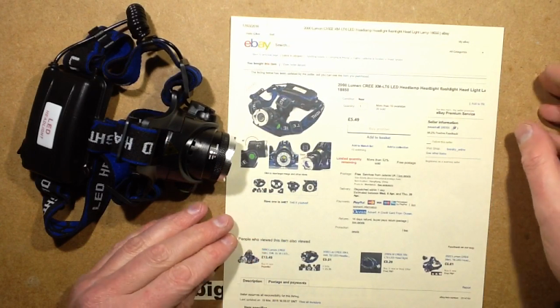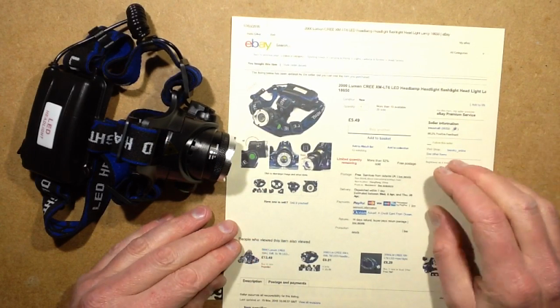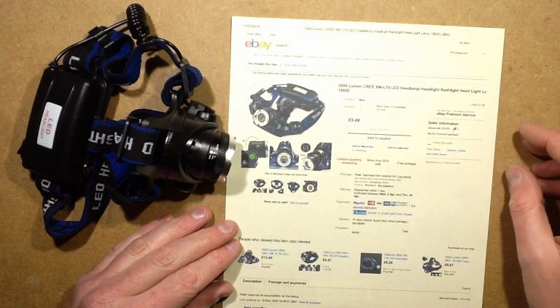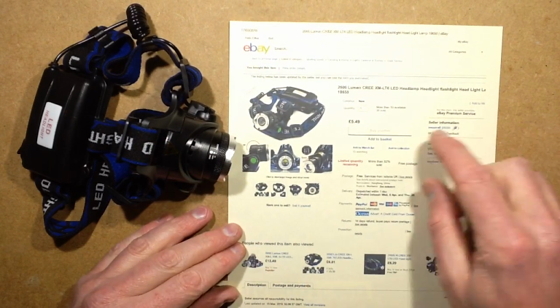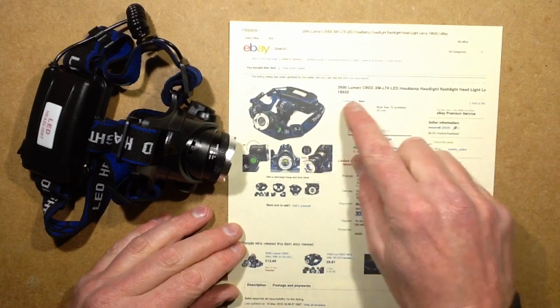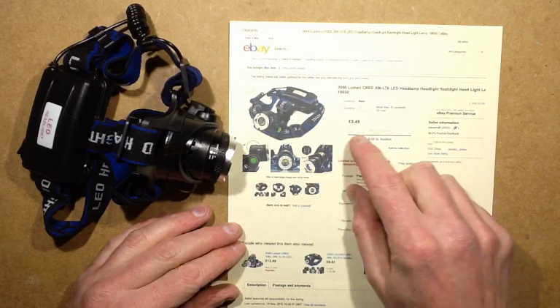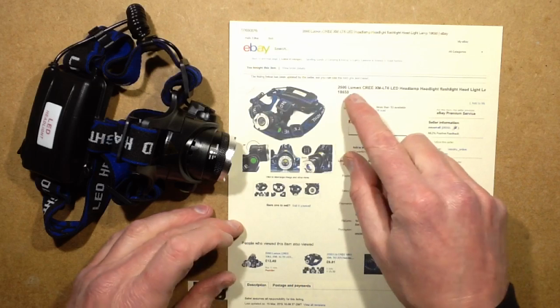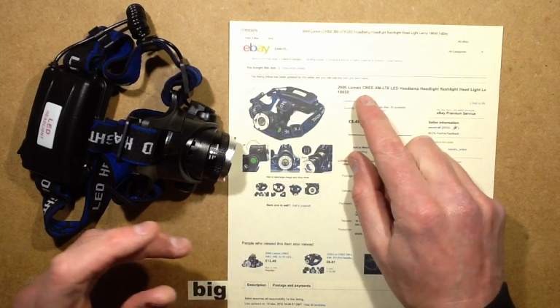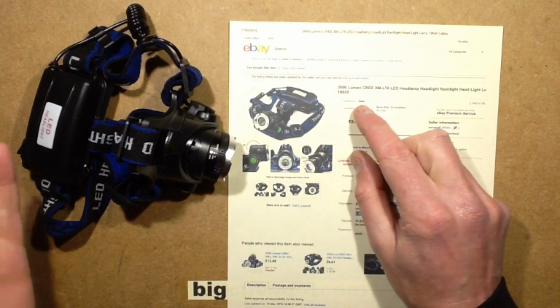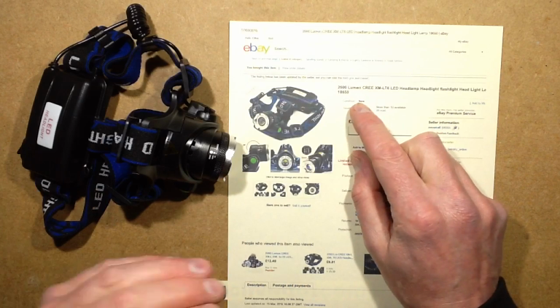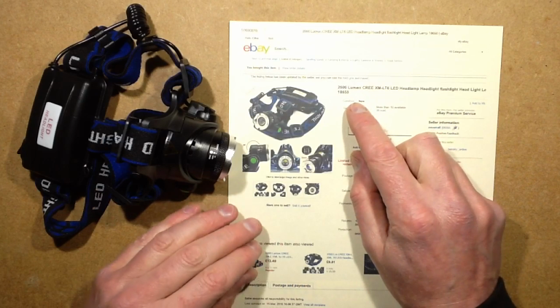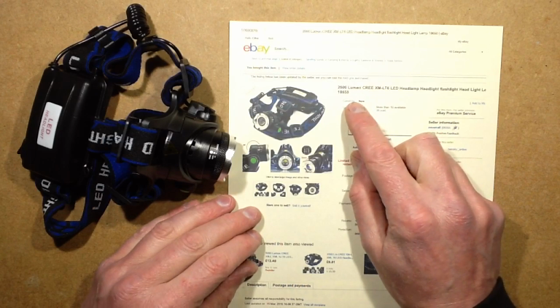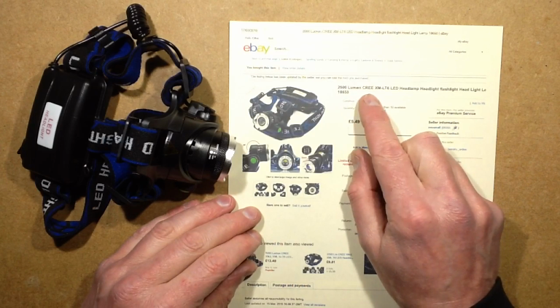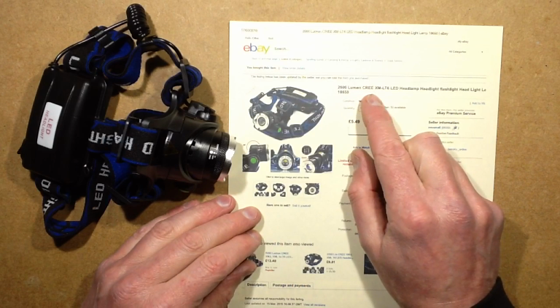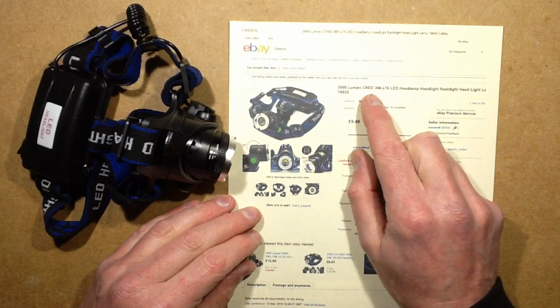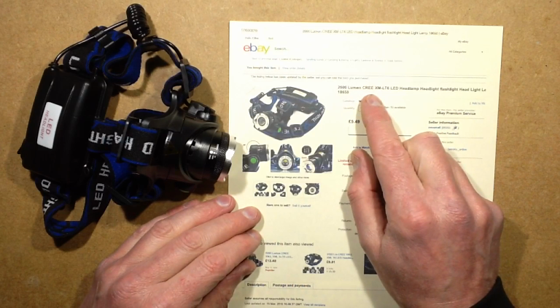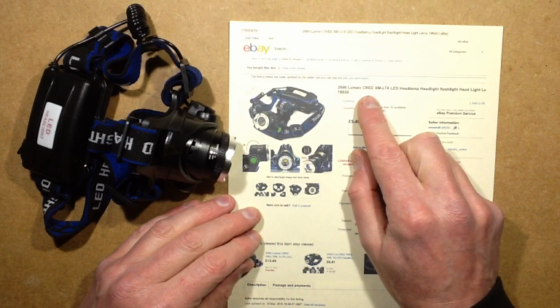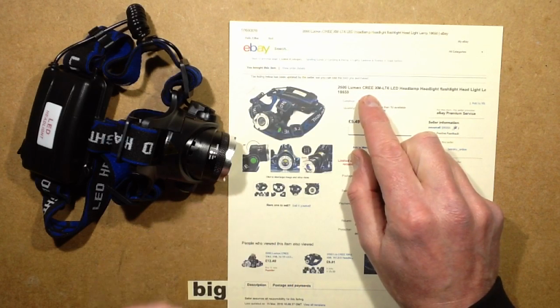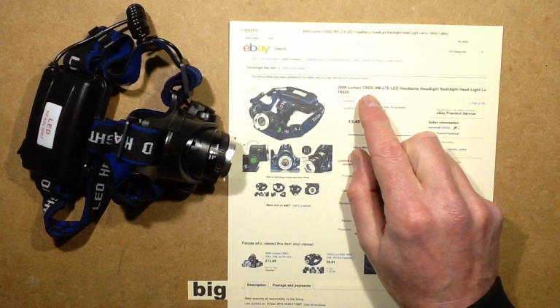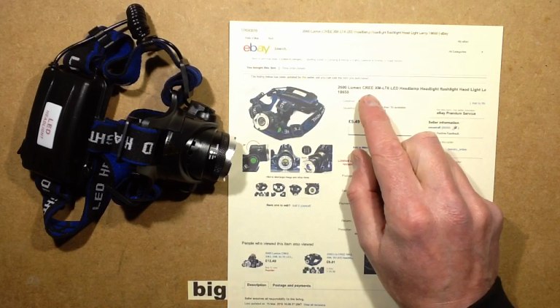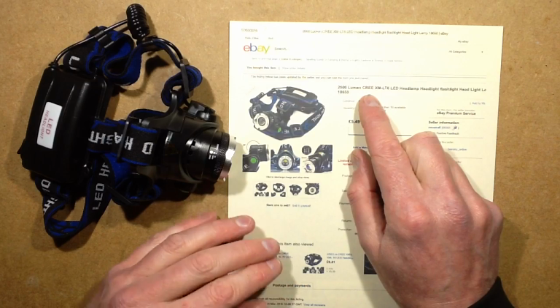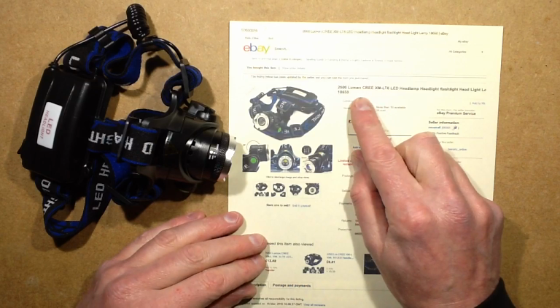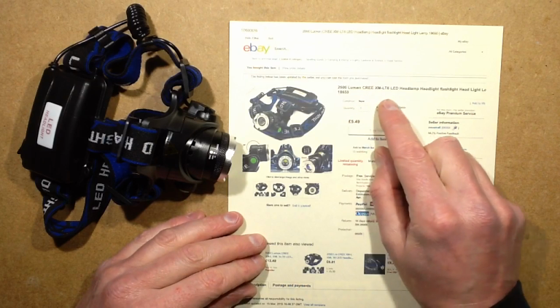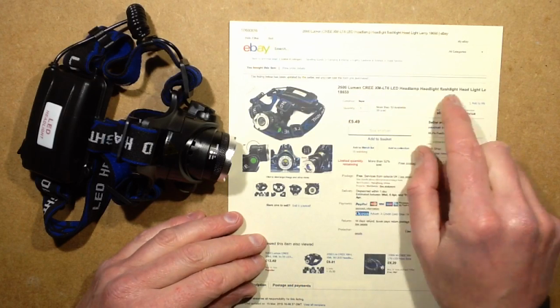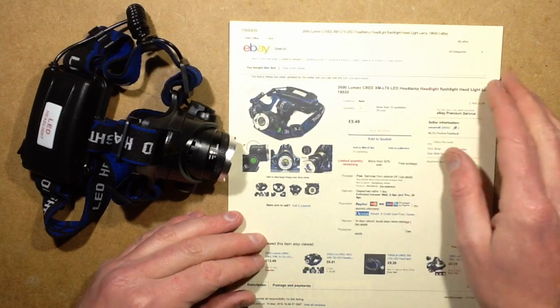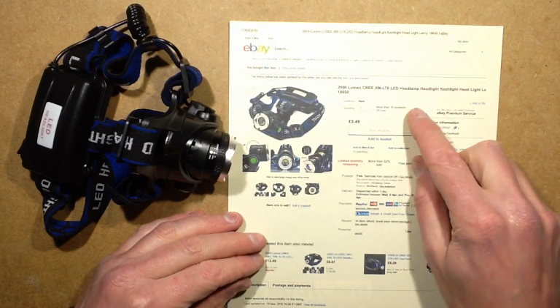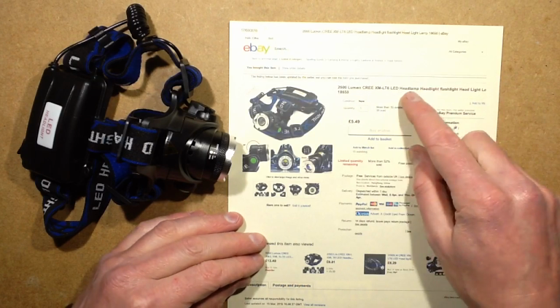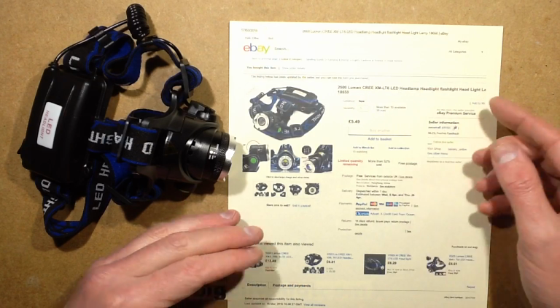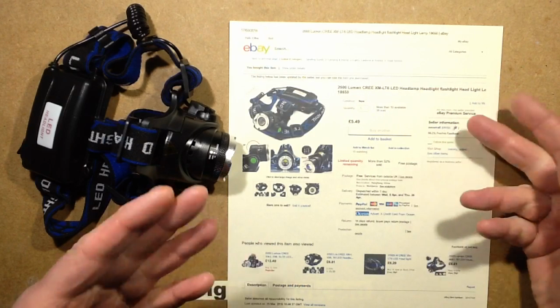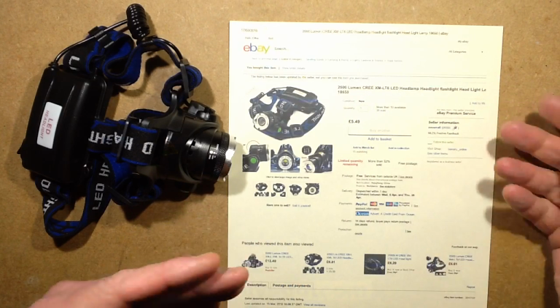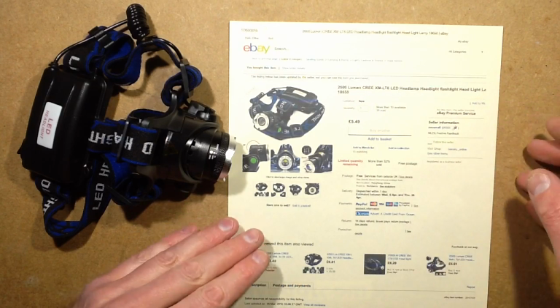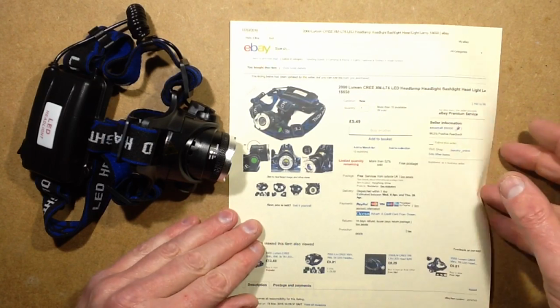Pretty generic item, 2000 lumen — not sure of the actual intensity. It claims Cree, though I'm not sure it will be a genuine Cree; I don't even know how to tell actually. It goes through all the usual headlamp, headlight, flashlight descriptions and so on.